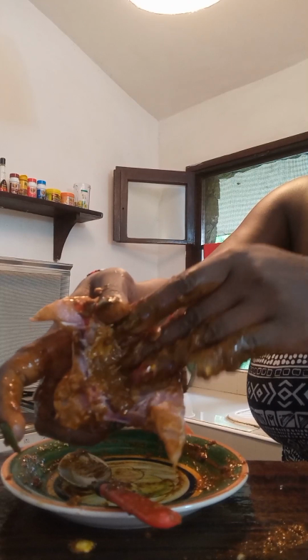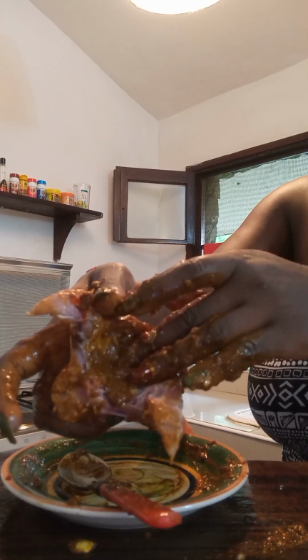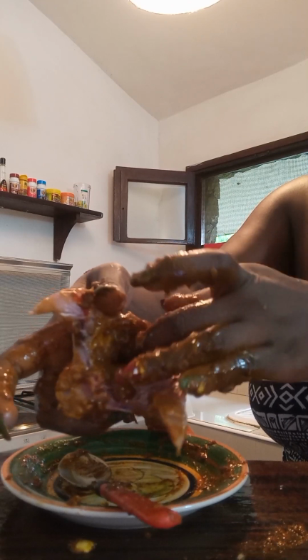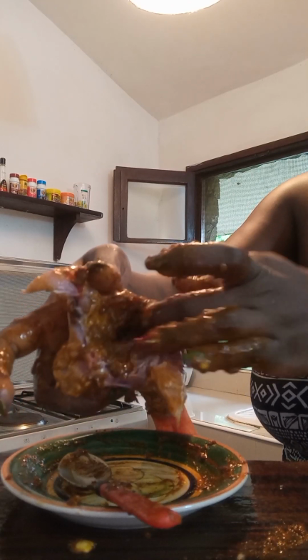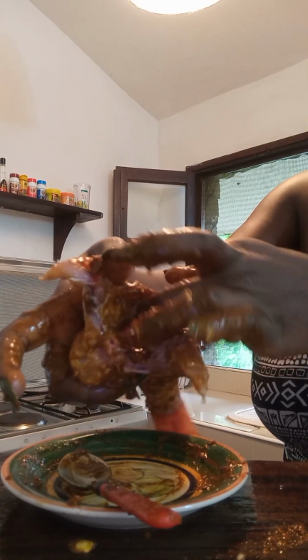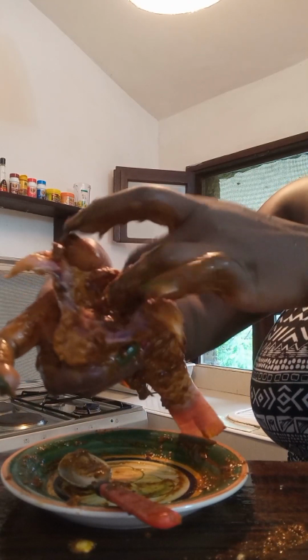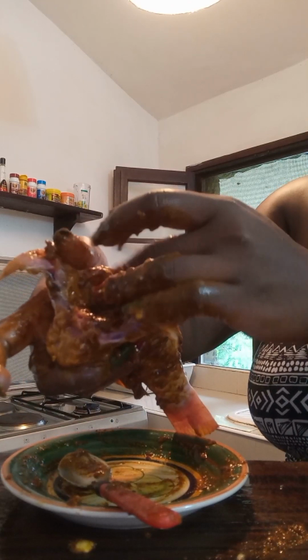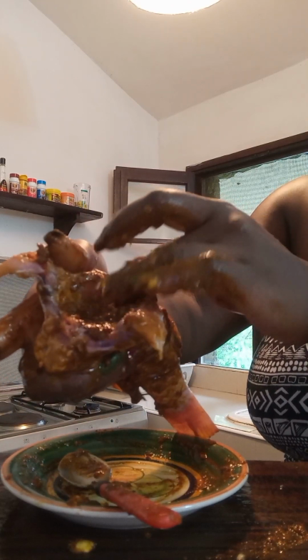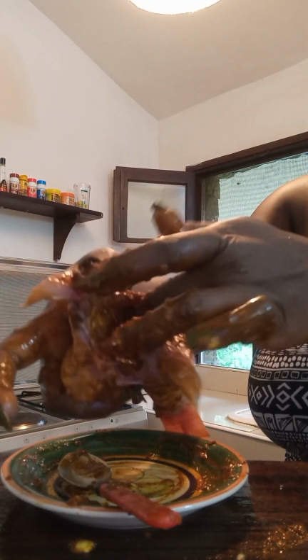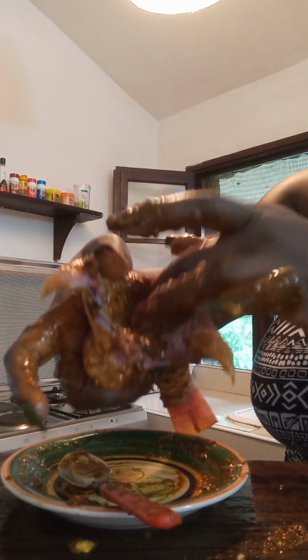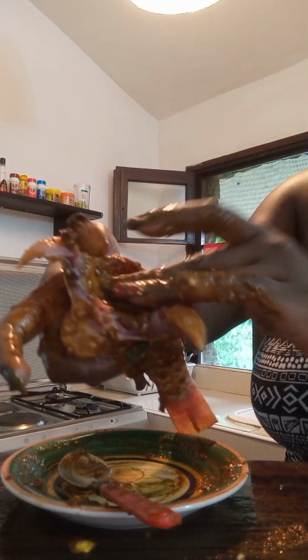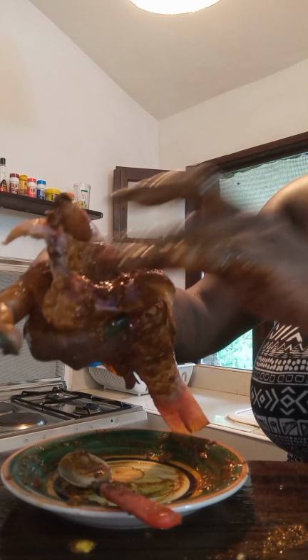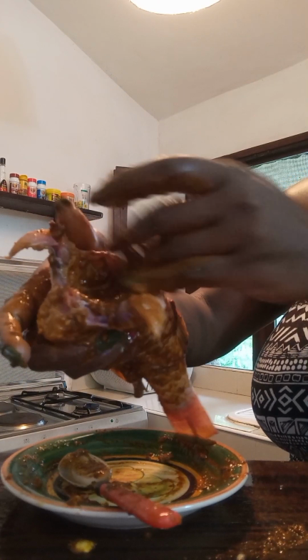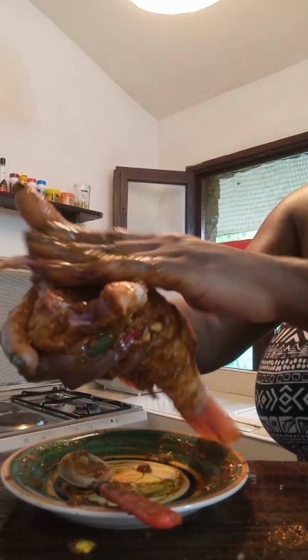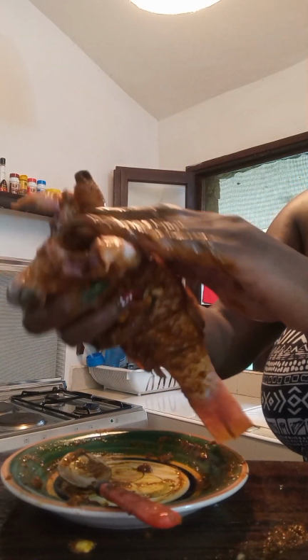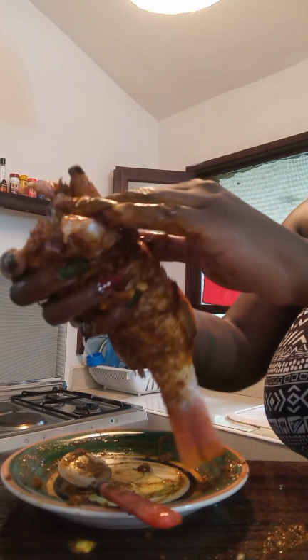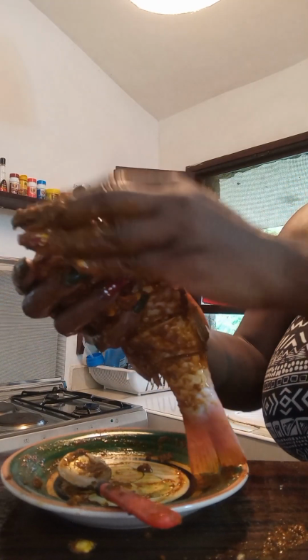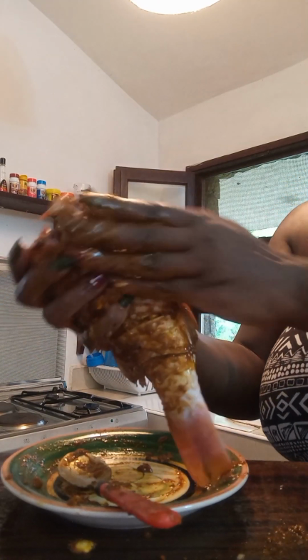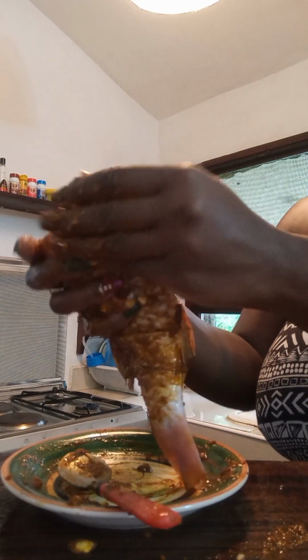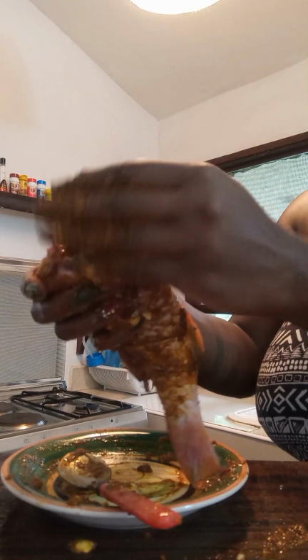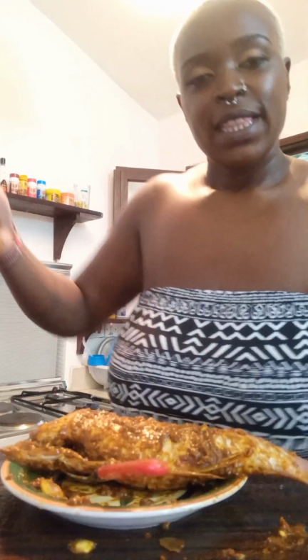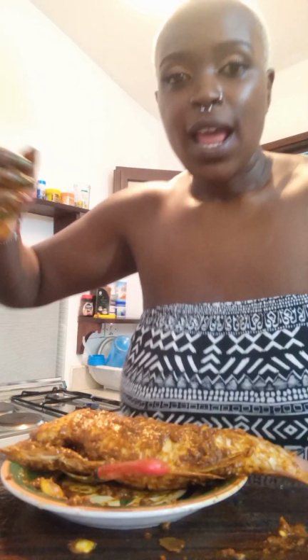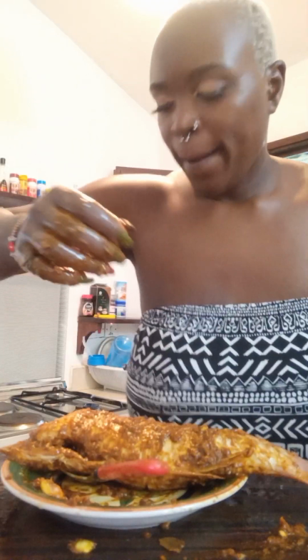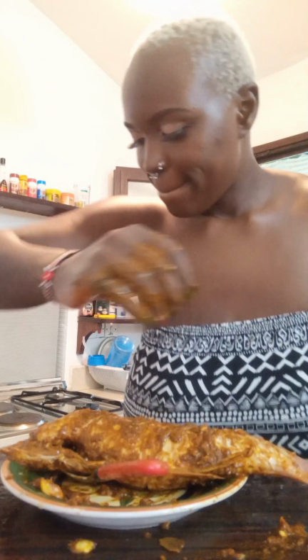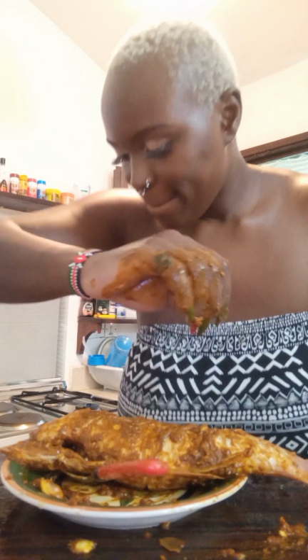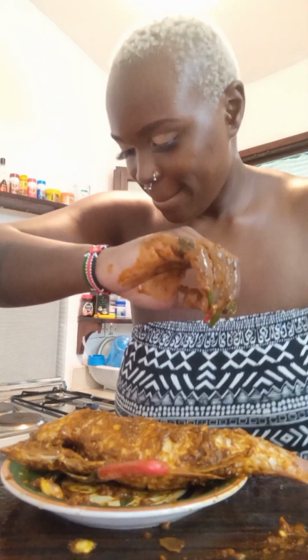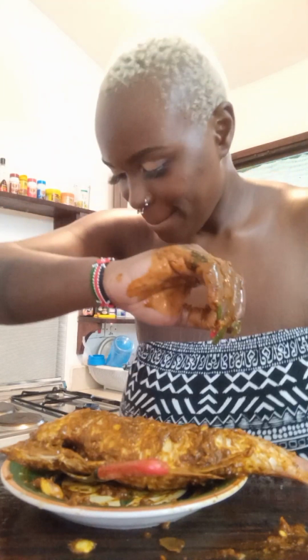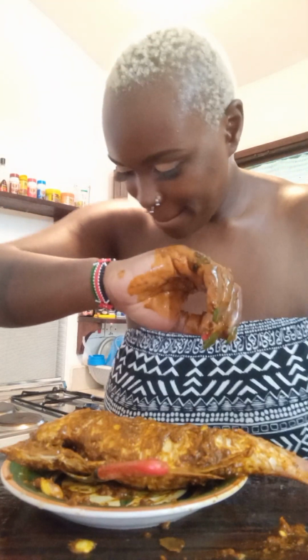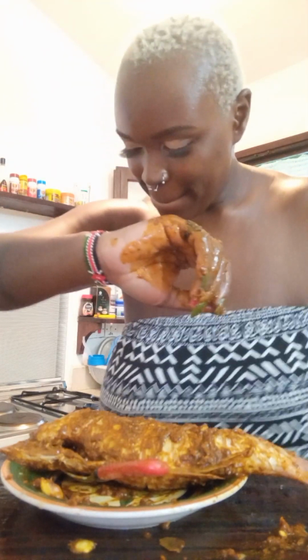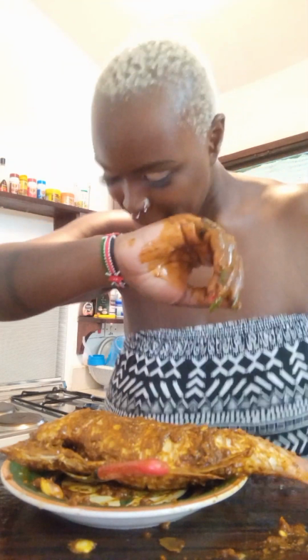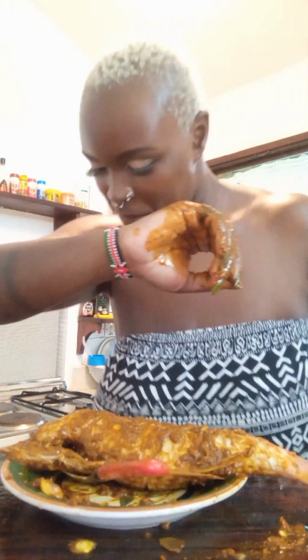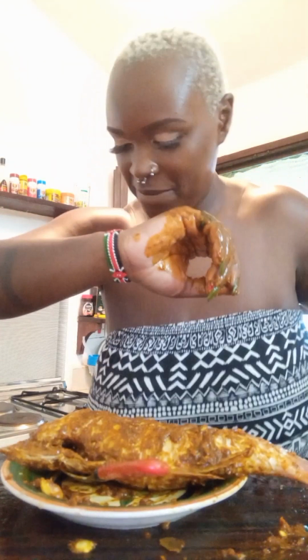I decided to use my fingers and hand to rub the paste inside the fish. And this is me doing a happy dance after finishing marinating!